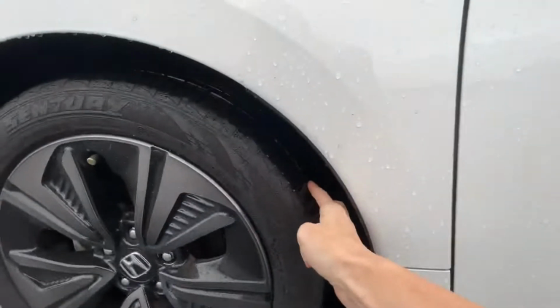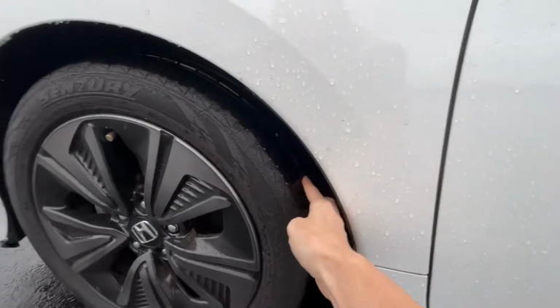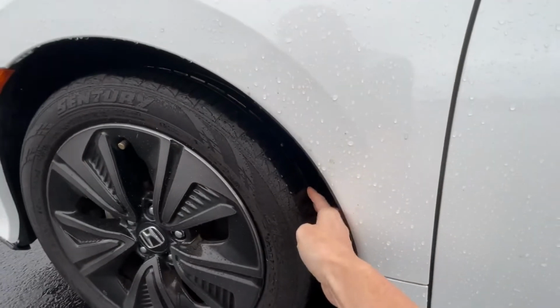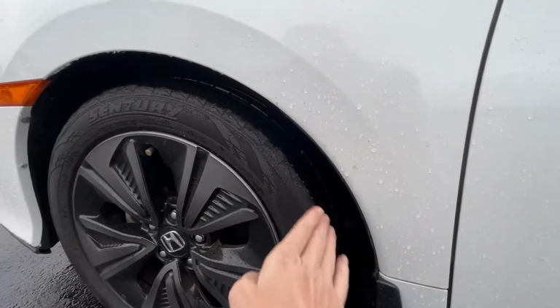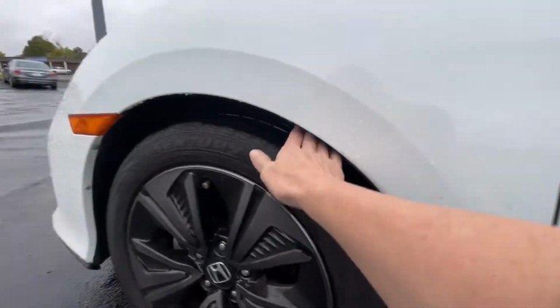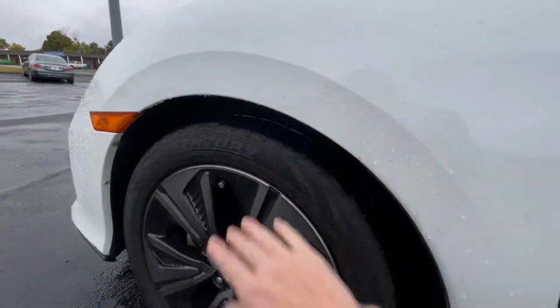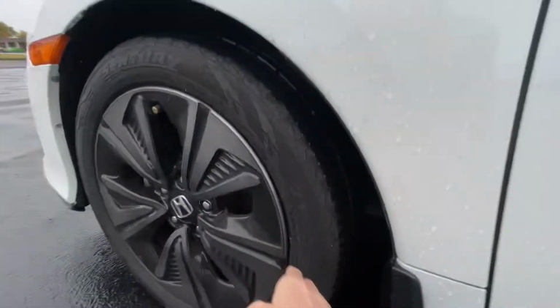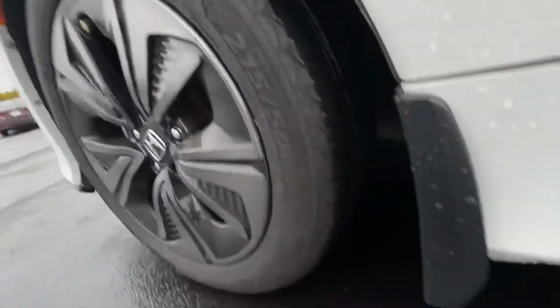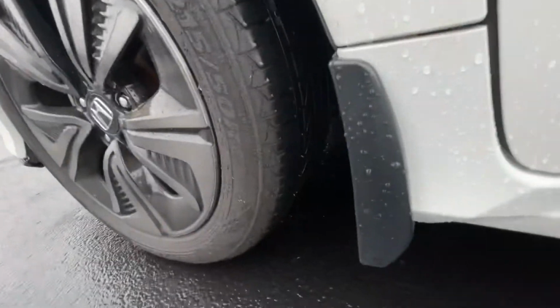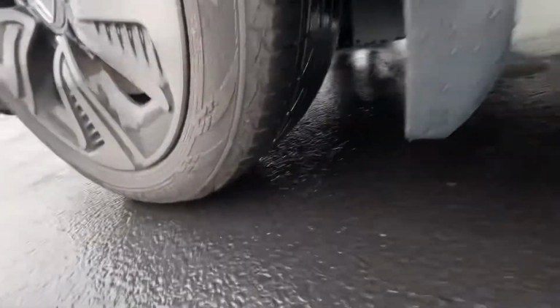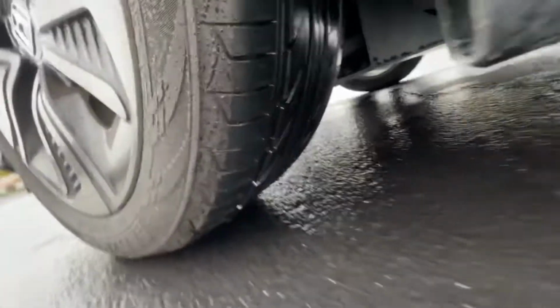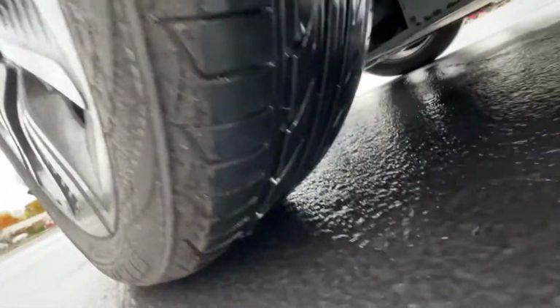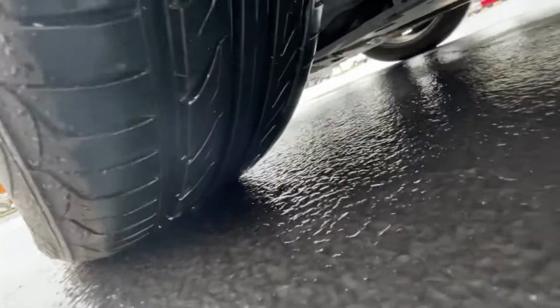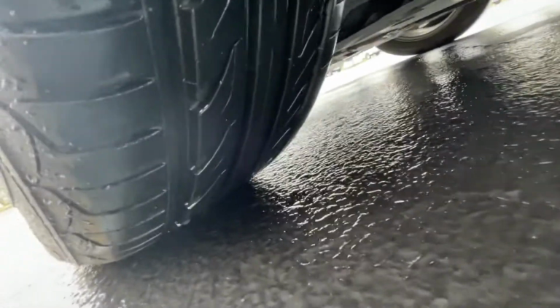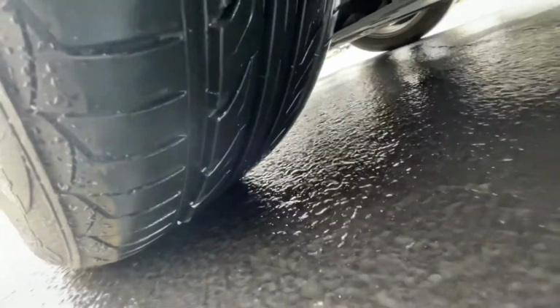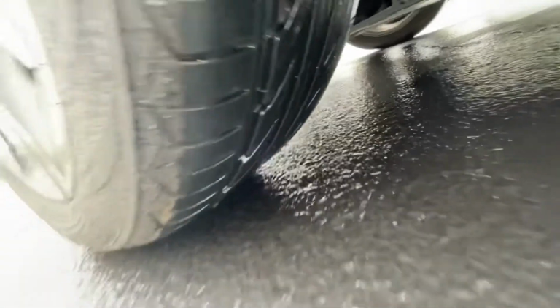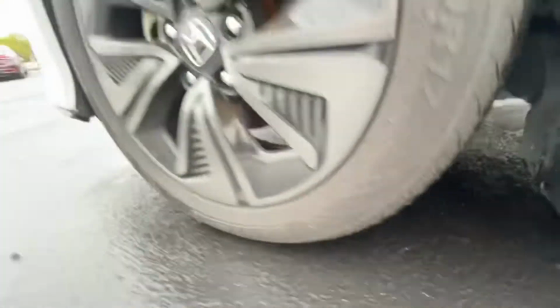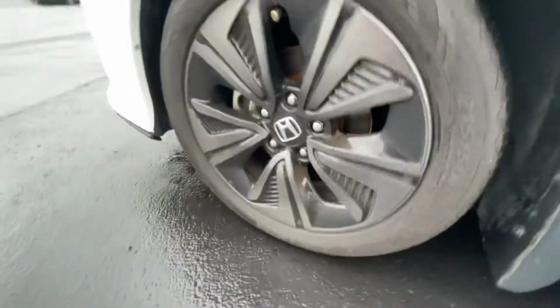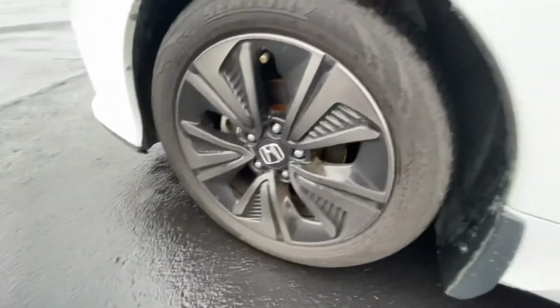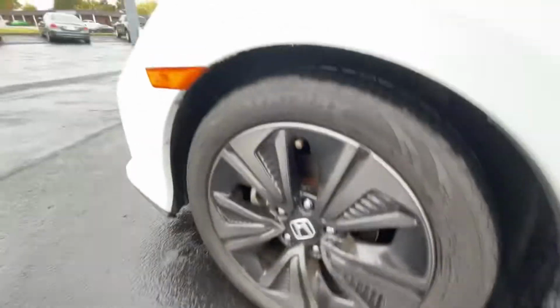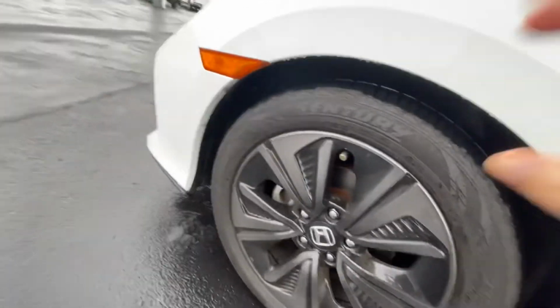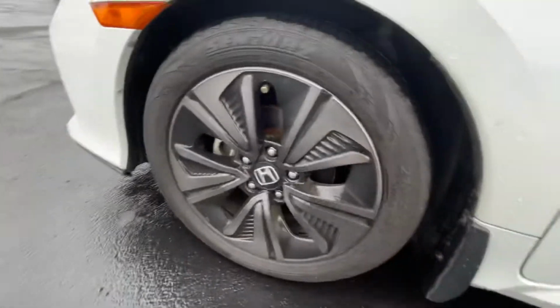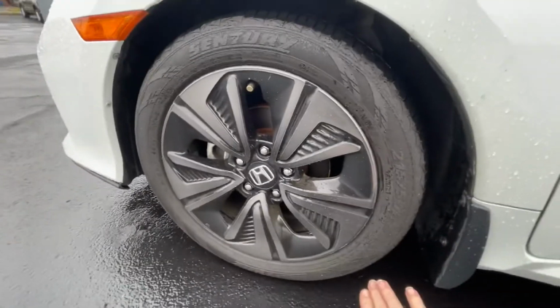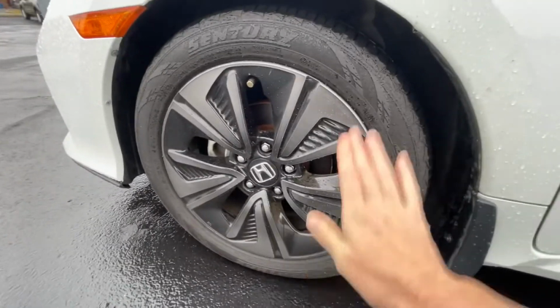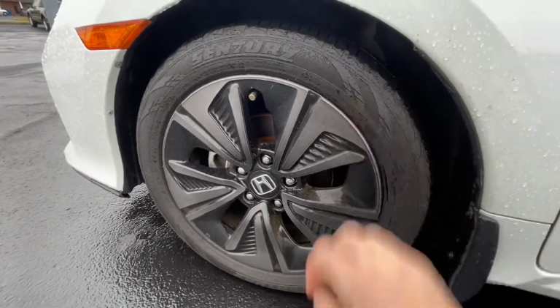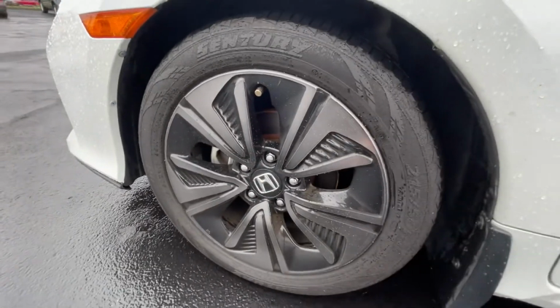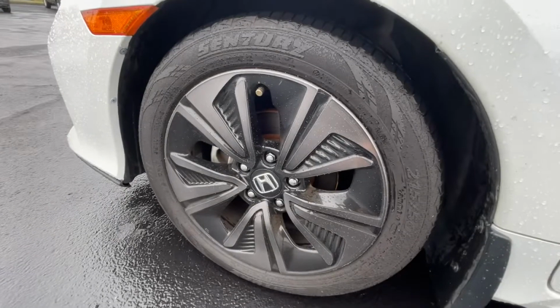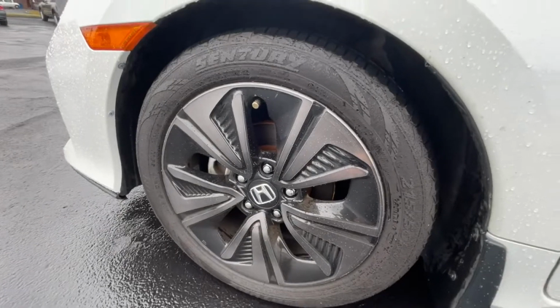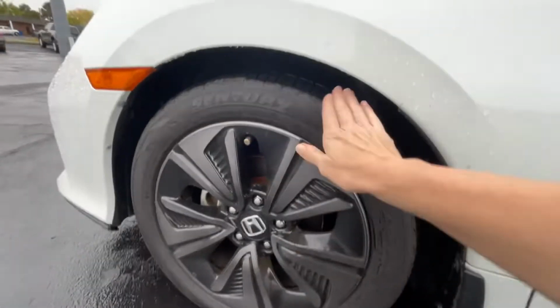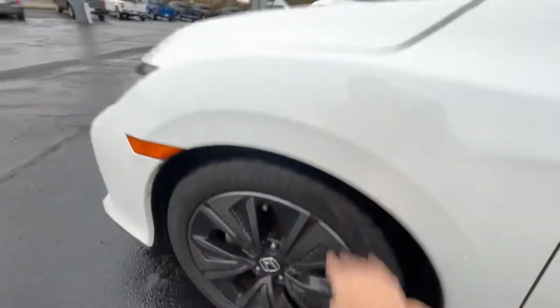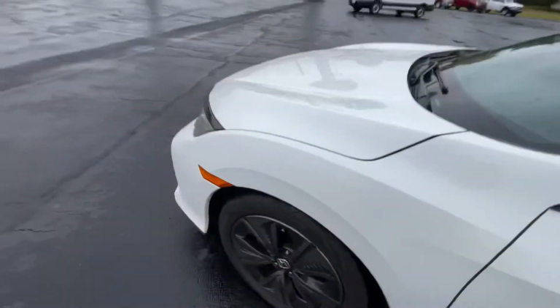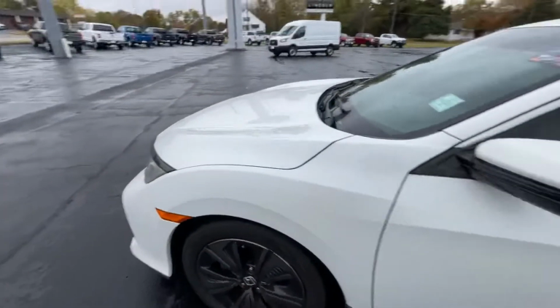Tires are excellent, no worries there. Let me get down so you can actually see the tread — that's exactly what we want to see. Beautiful rims, these are original from Honda, not aftermarket.